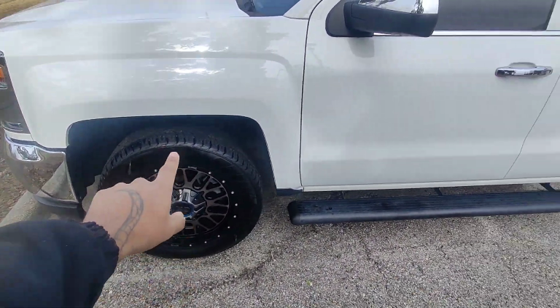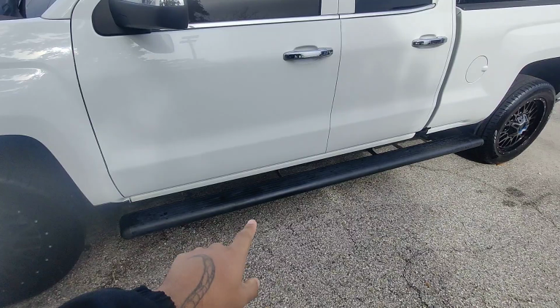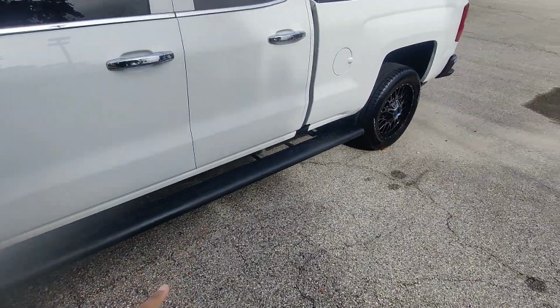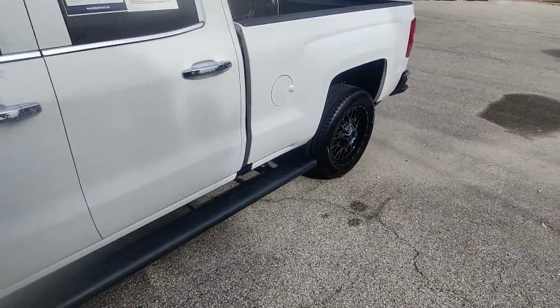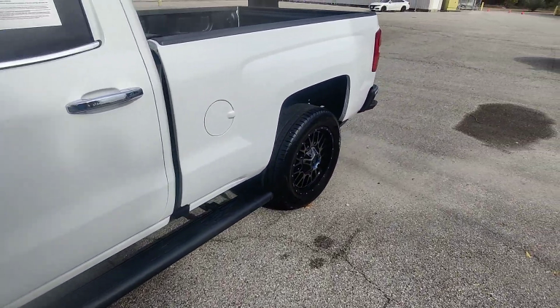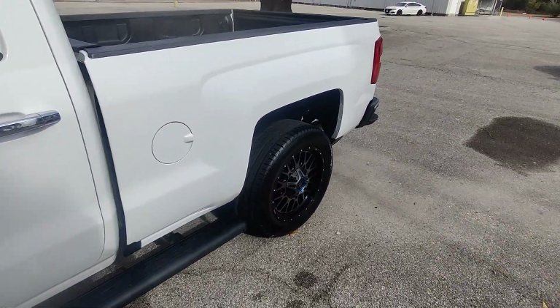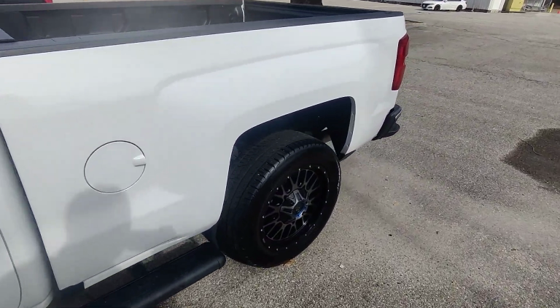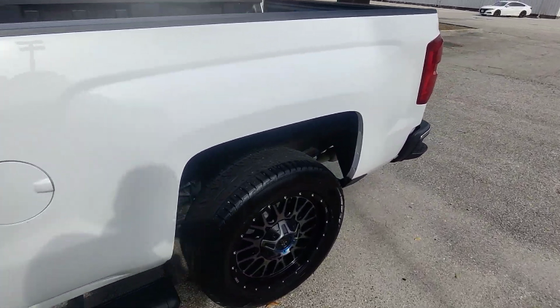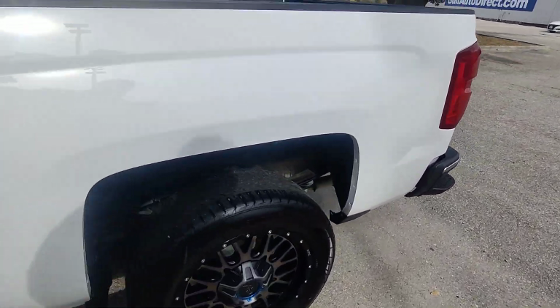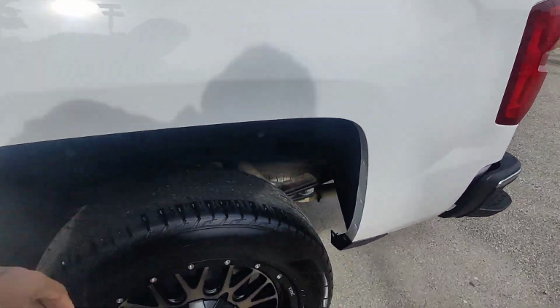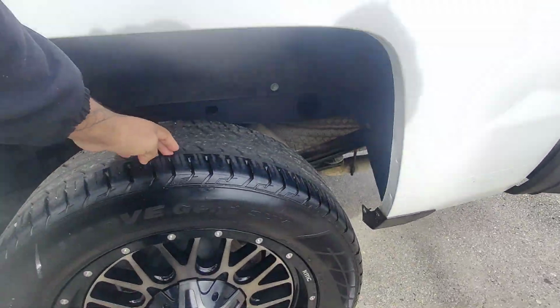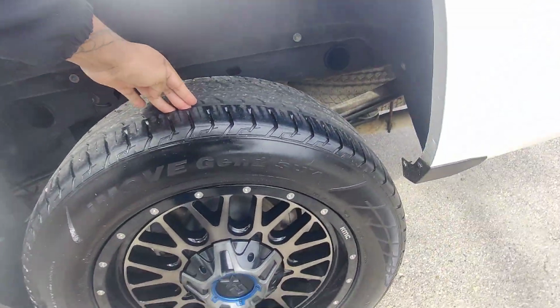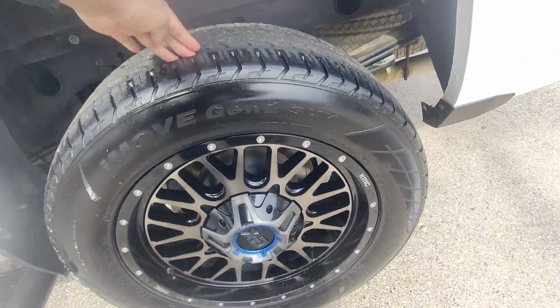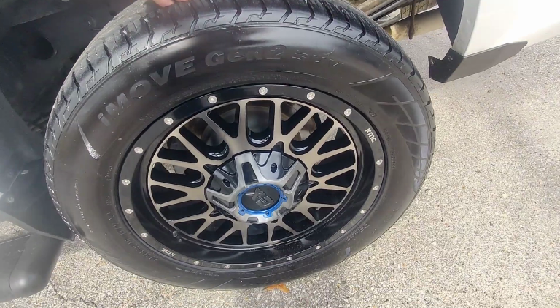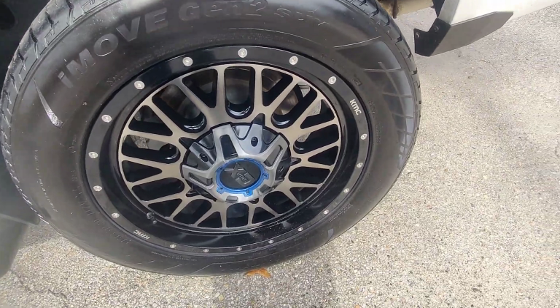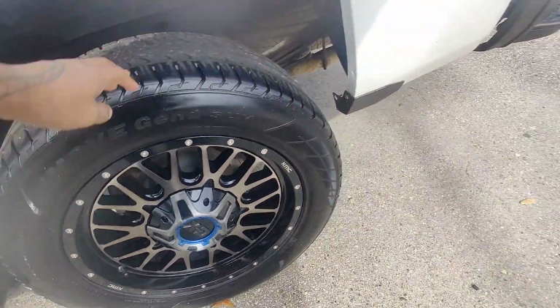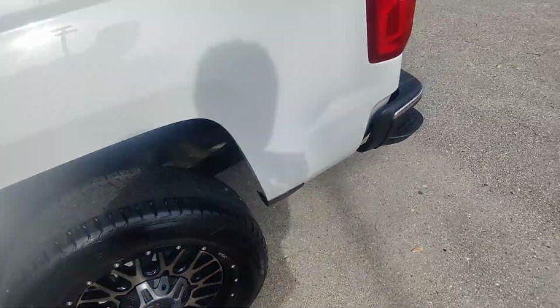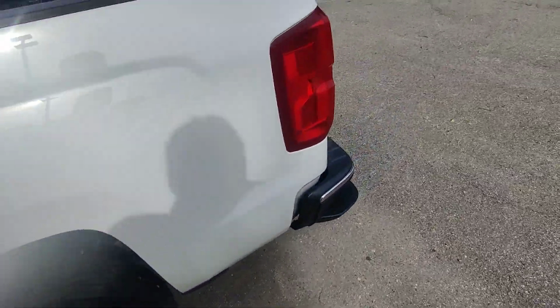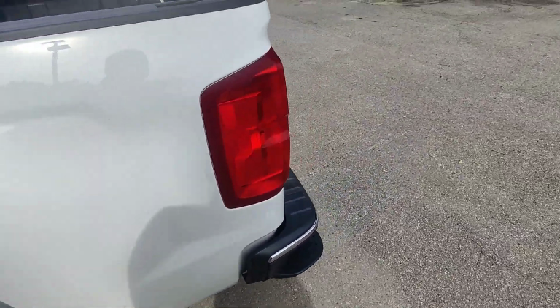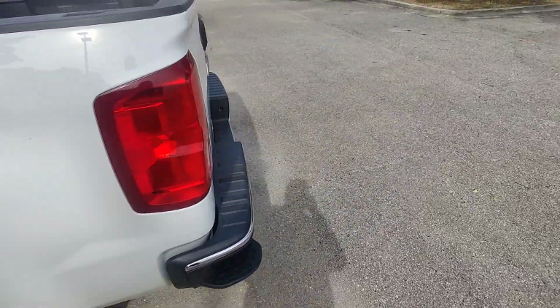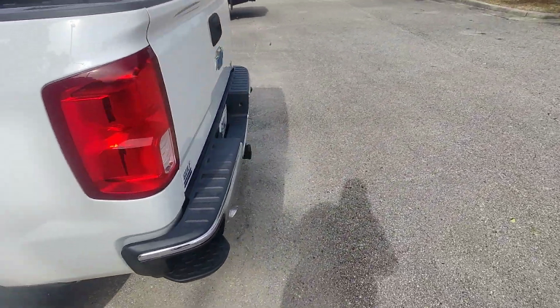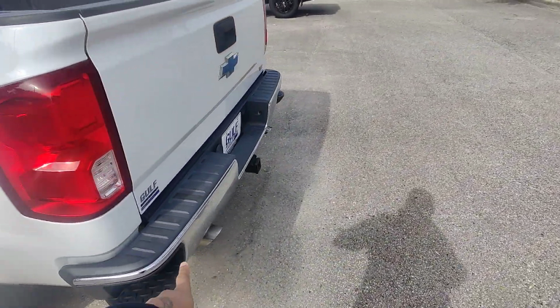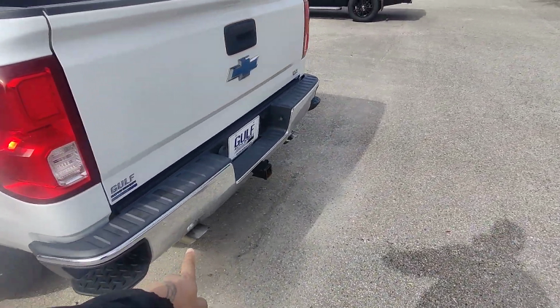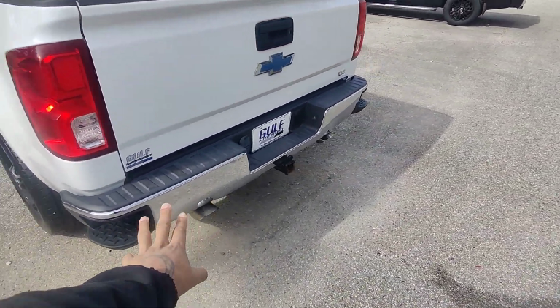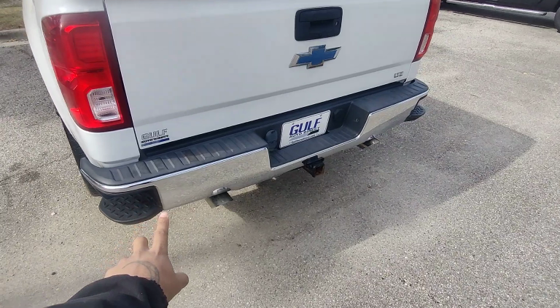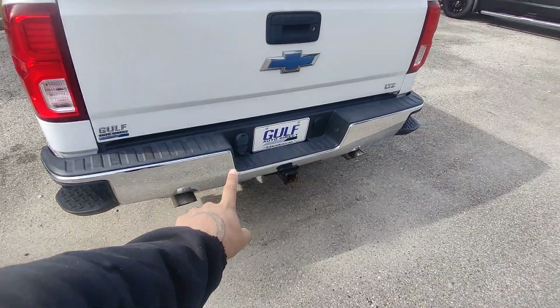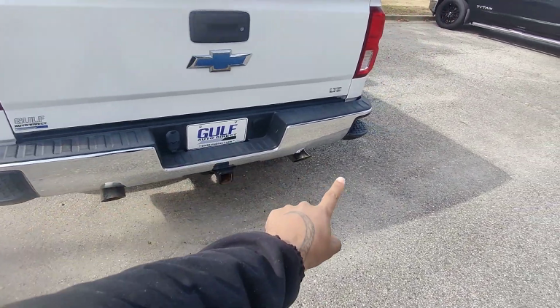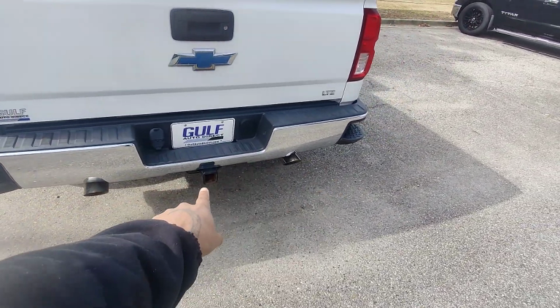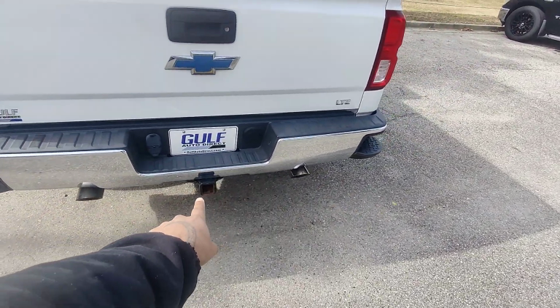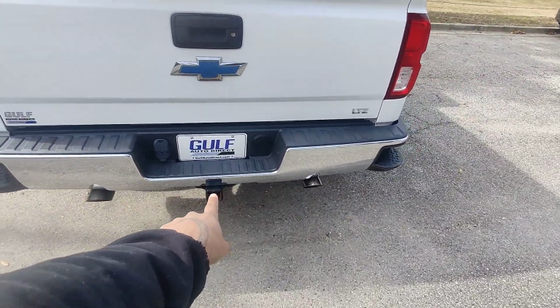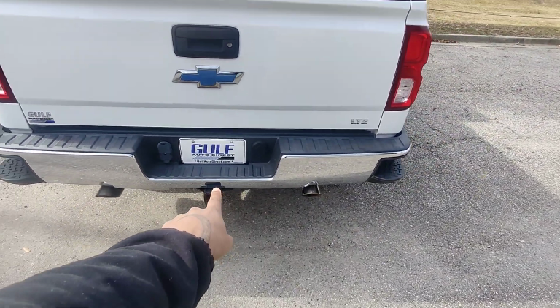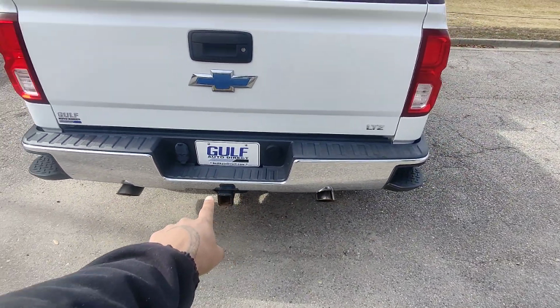We do have stationary steel running boards and active market aluminum alloy rim sets. Good tread on the tires here. Moving to the back as well, this vehicle has been completely detailed — no curb scratches on the rims or anything like that. Moving around the back bumper, no damage here.